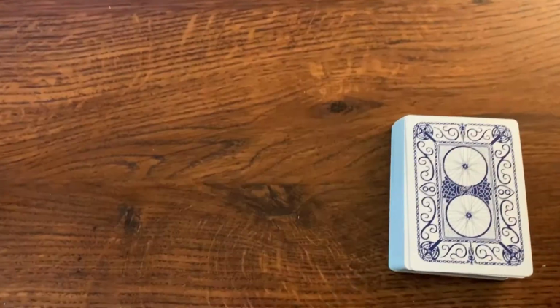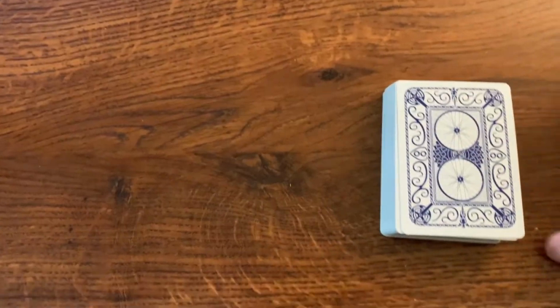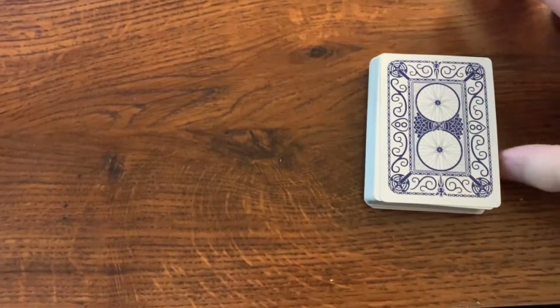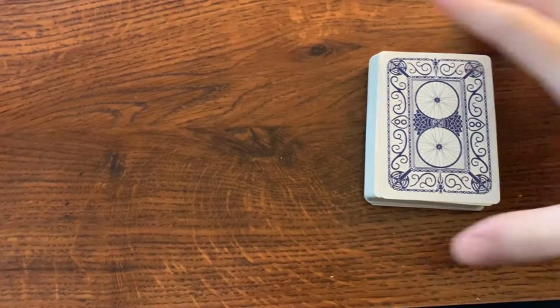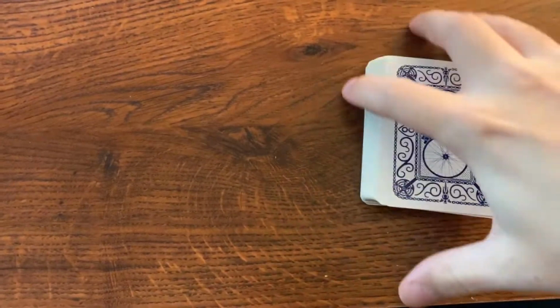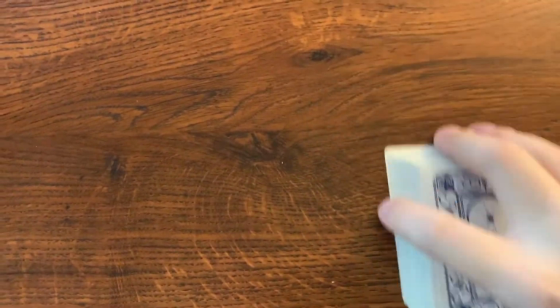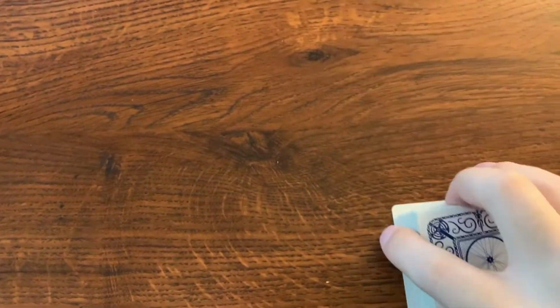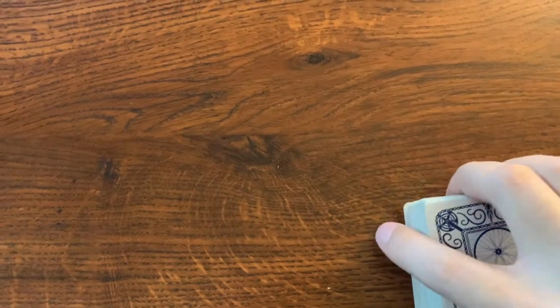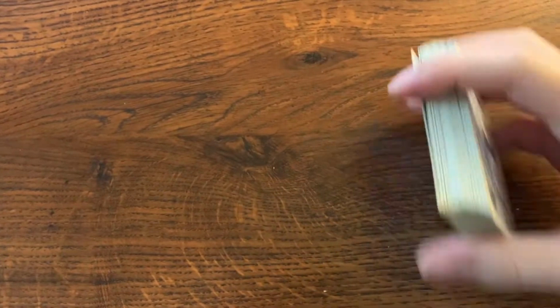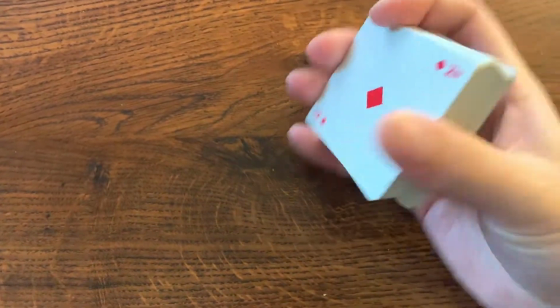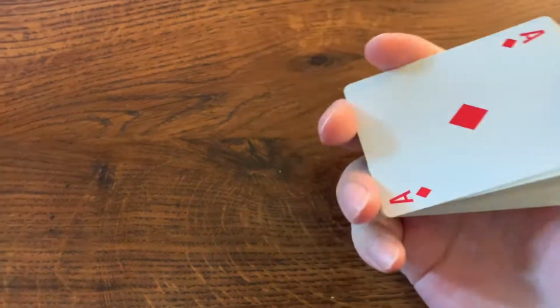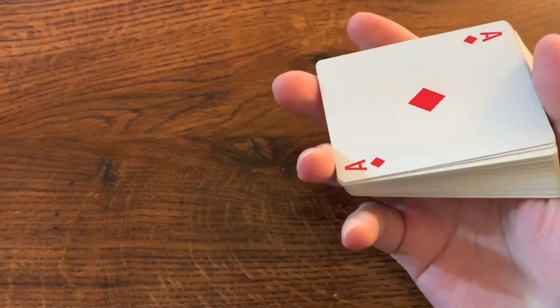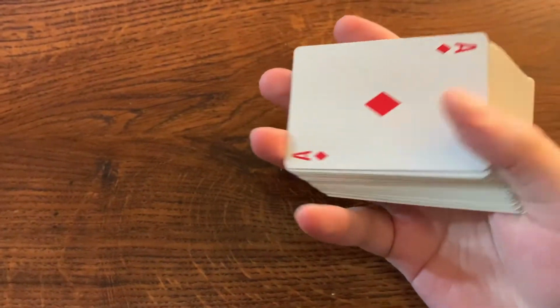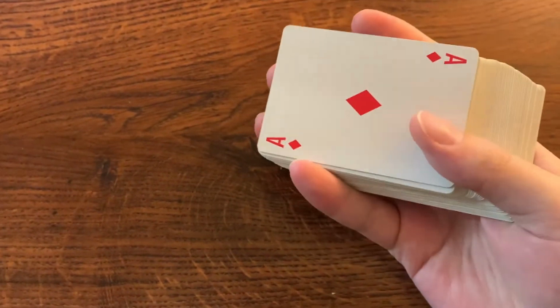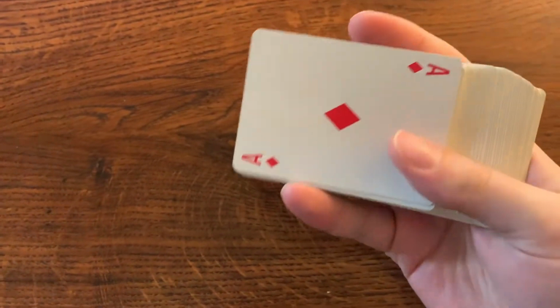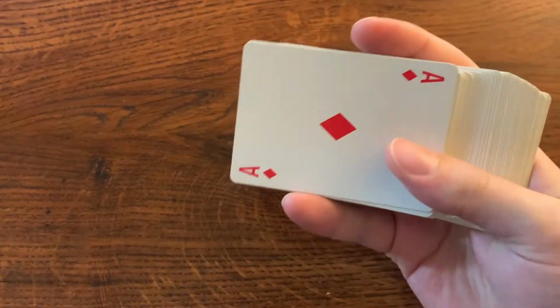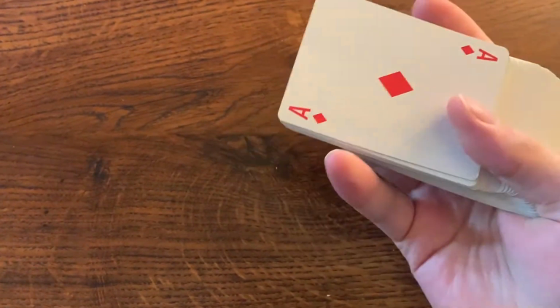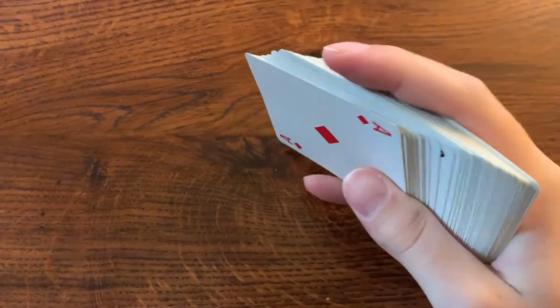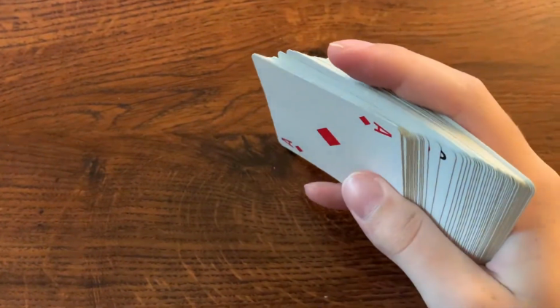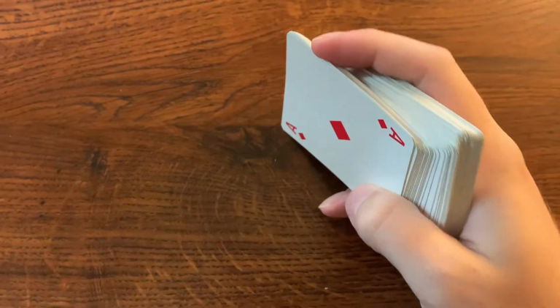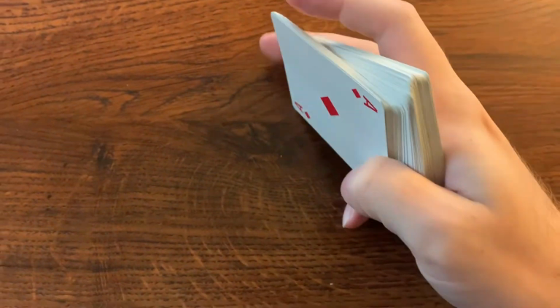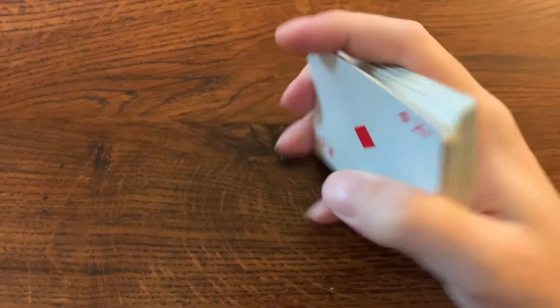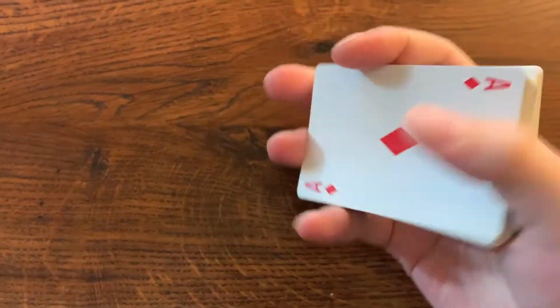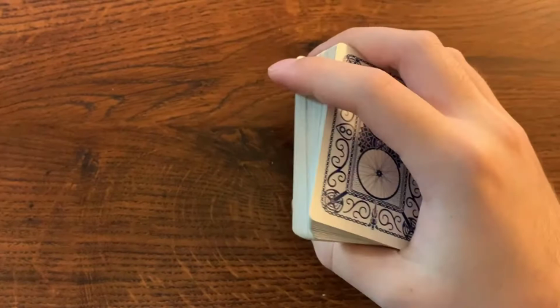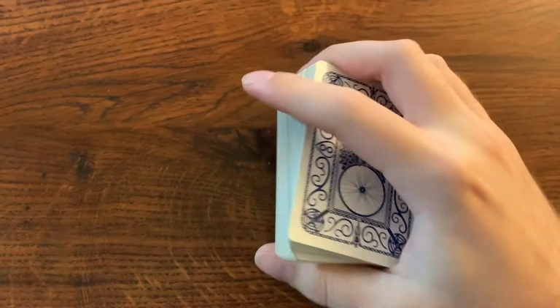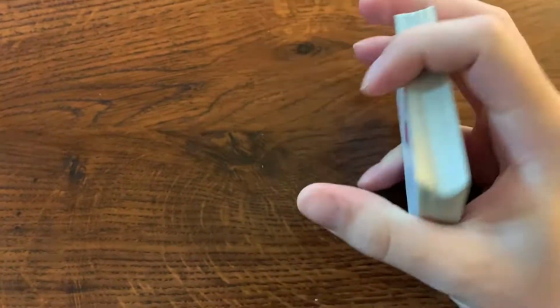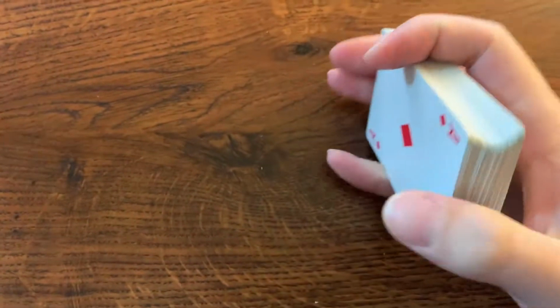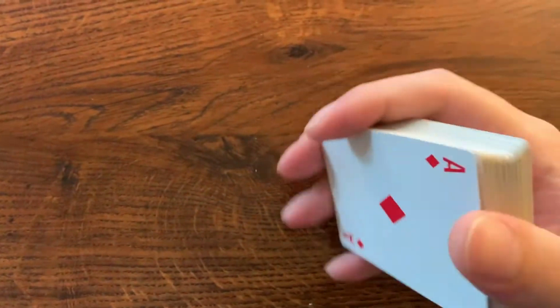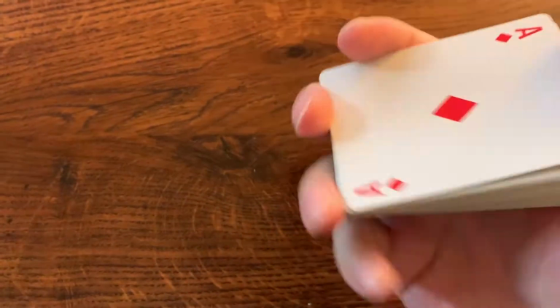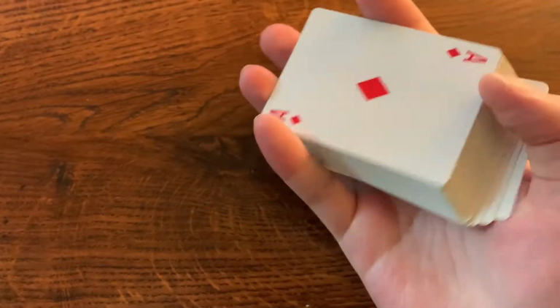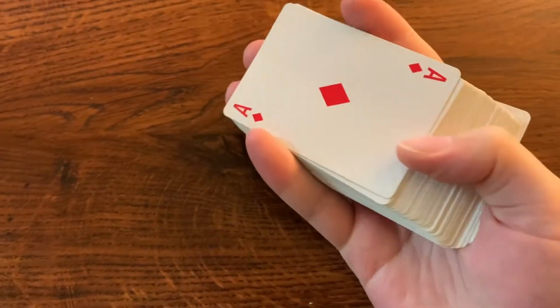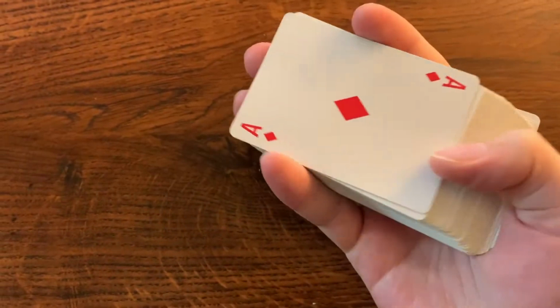So you want to get a deck of cards first. If it's a new deck, take out the jokers, but for this trick it might not really matter.